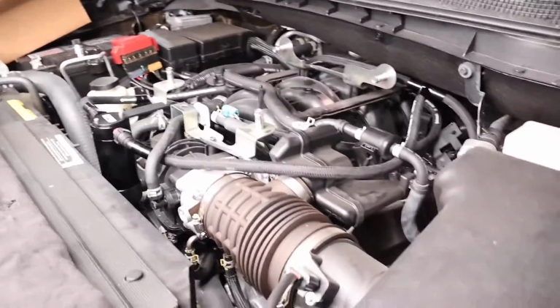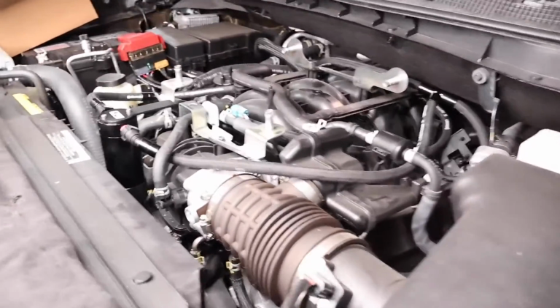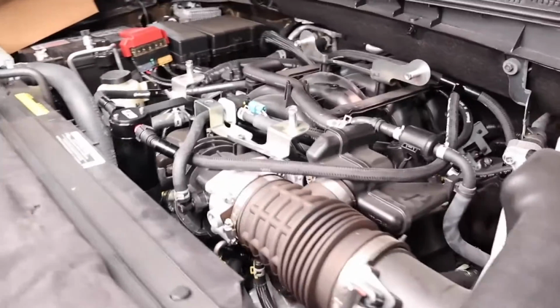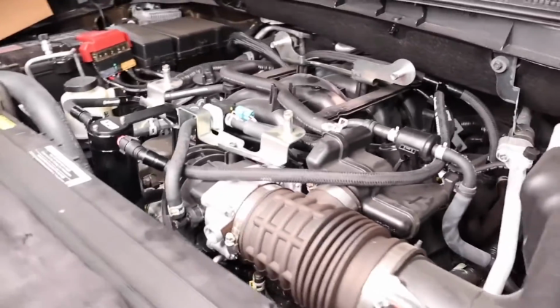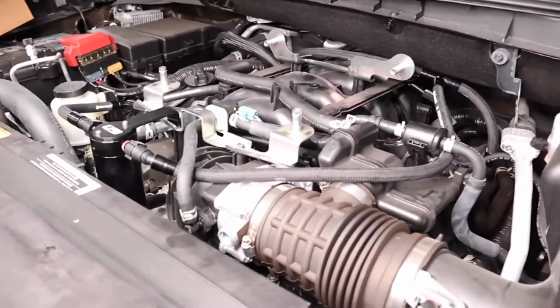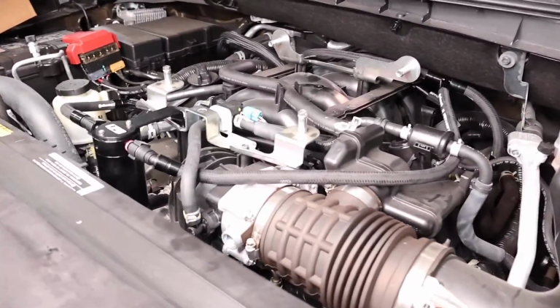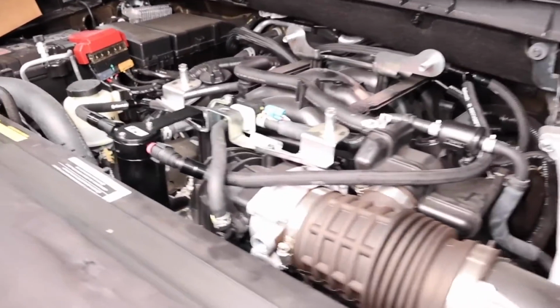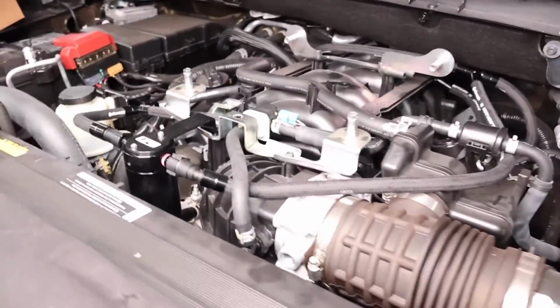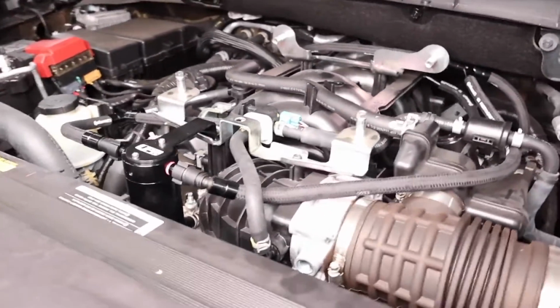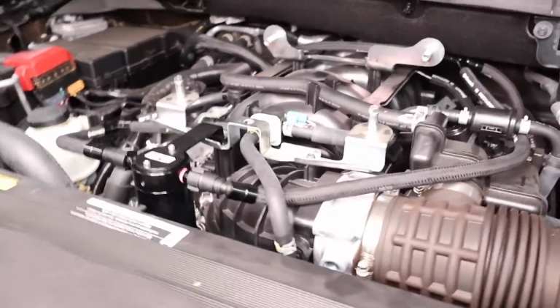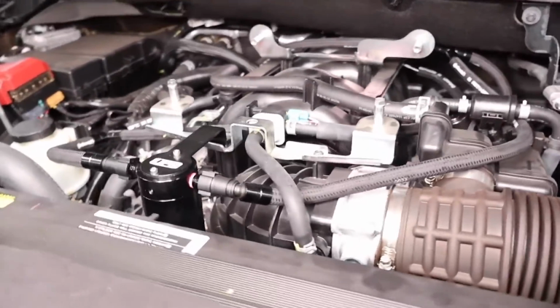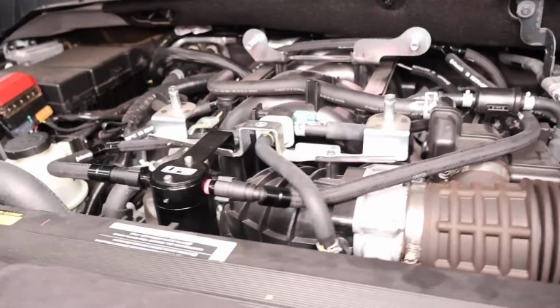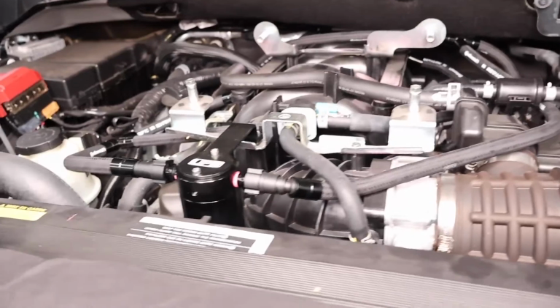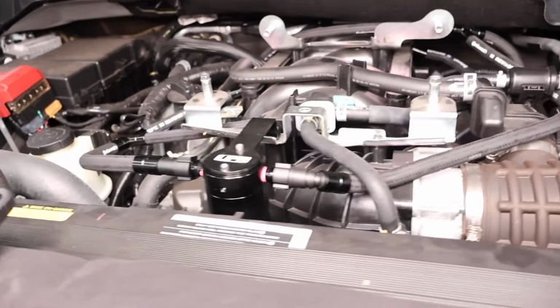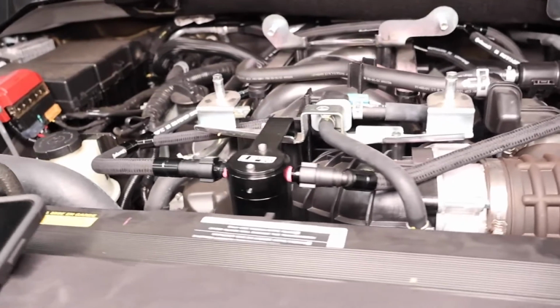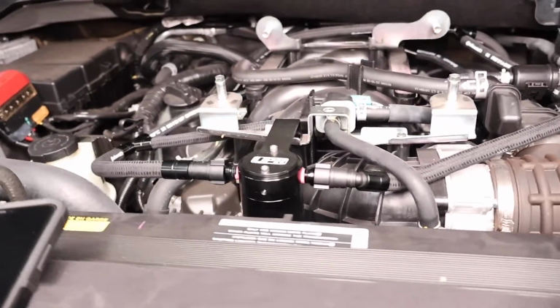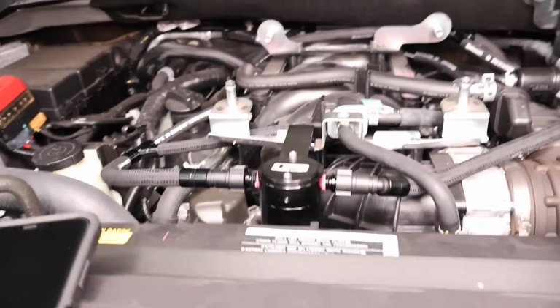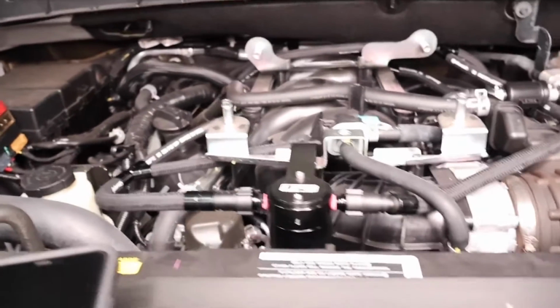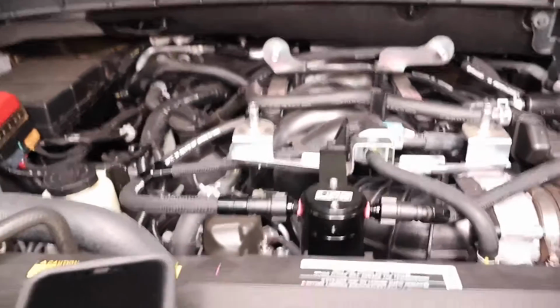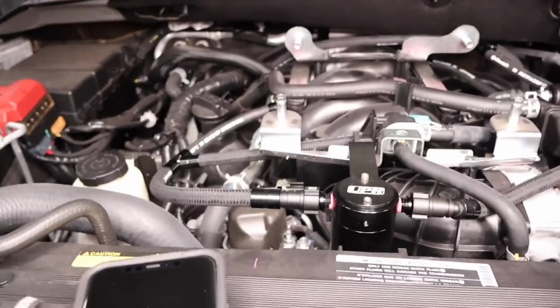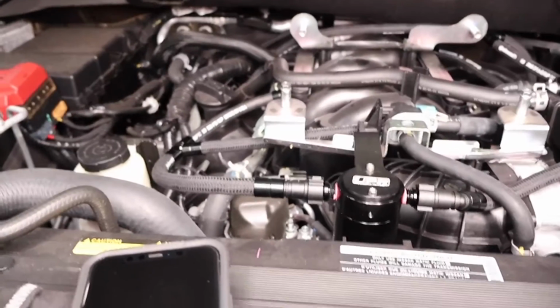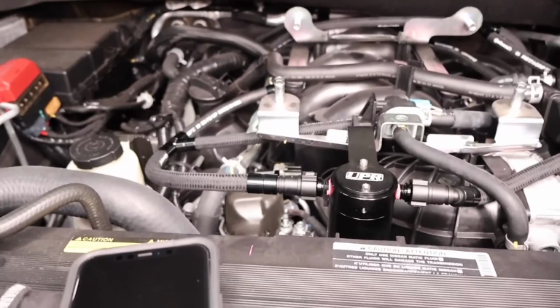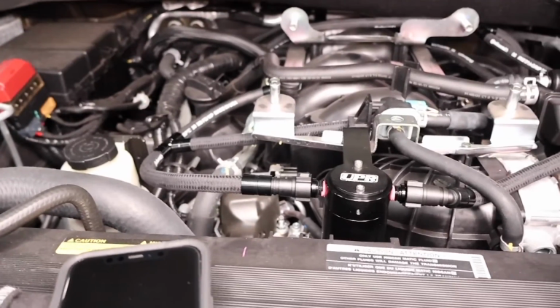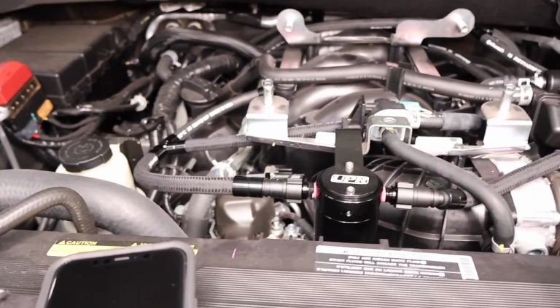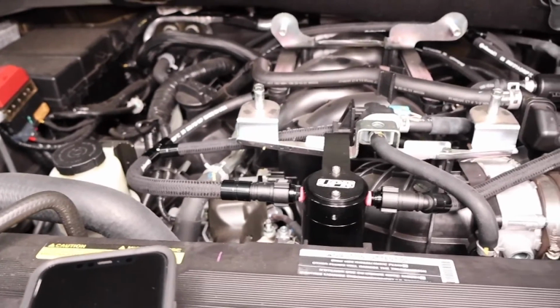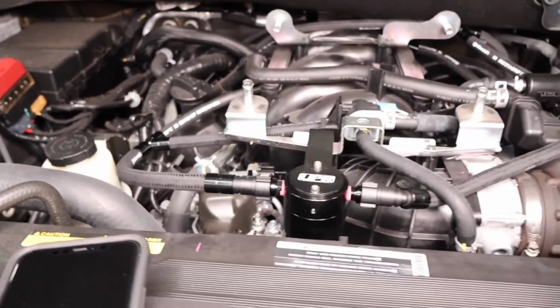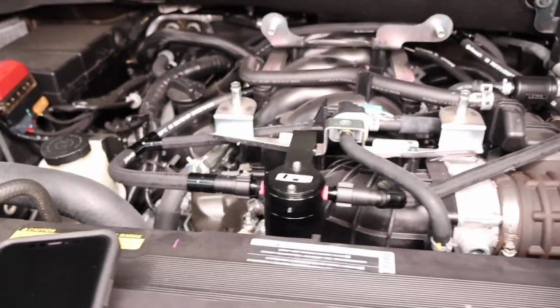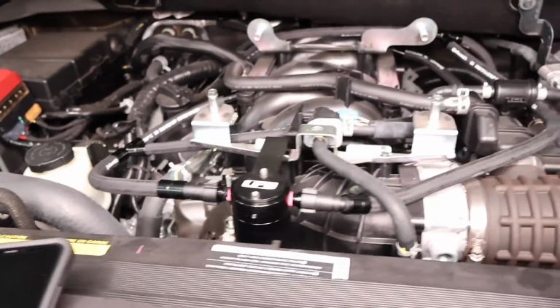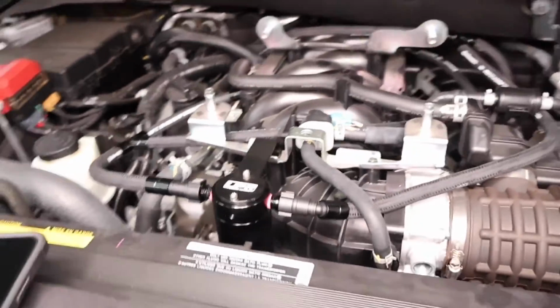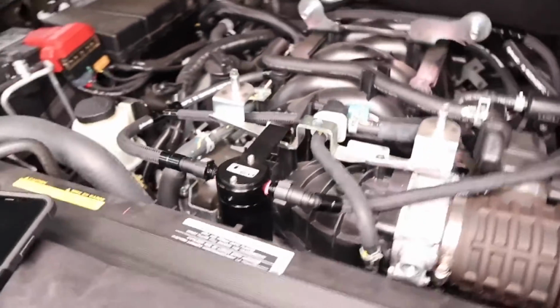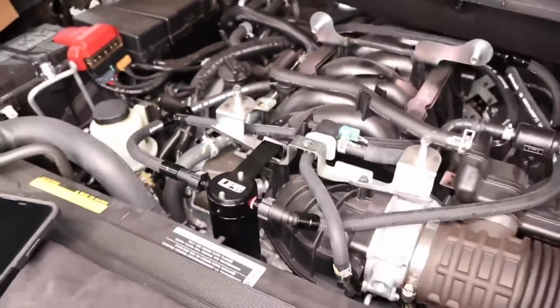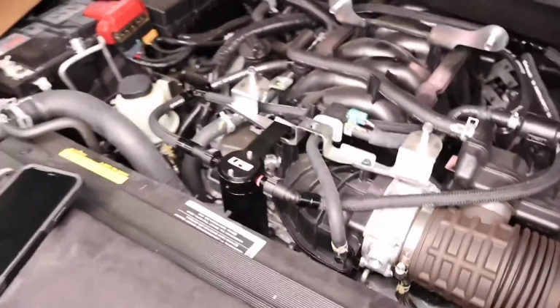Once you have your hoses routed and you're happy that everything is connected properly, go back and double check your connections. Then just reinstall your engine cover and your catch can installation is complete.